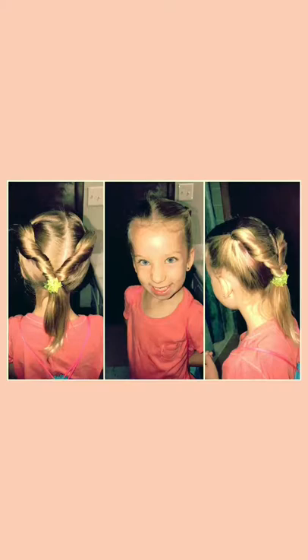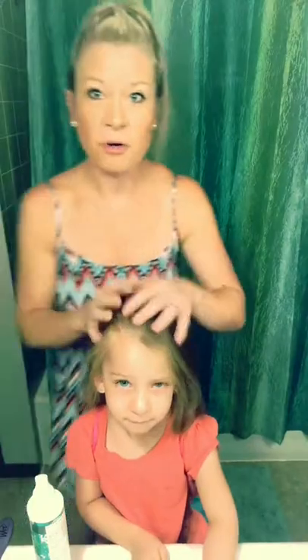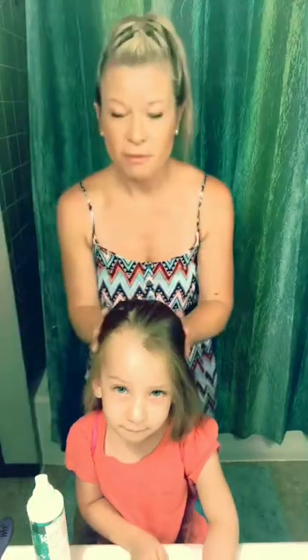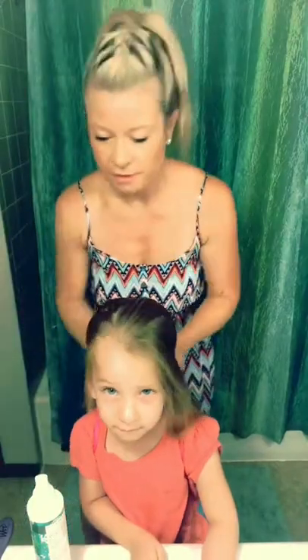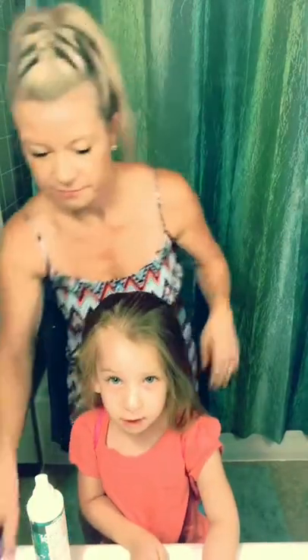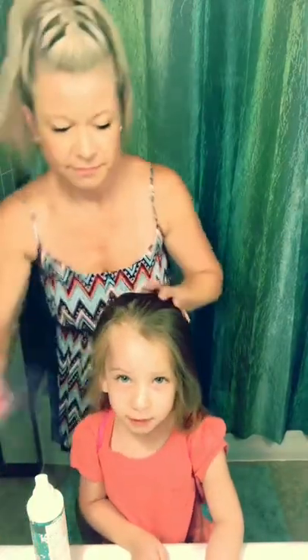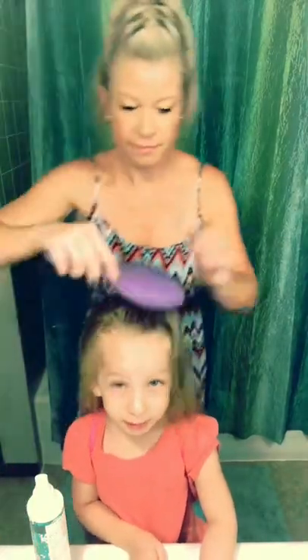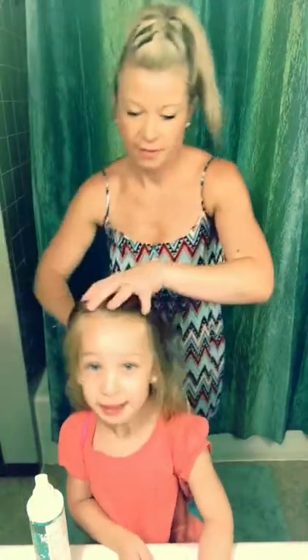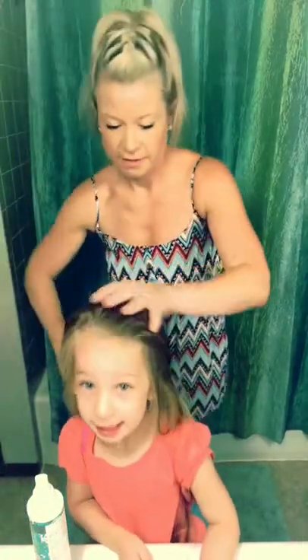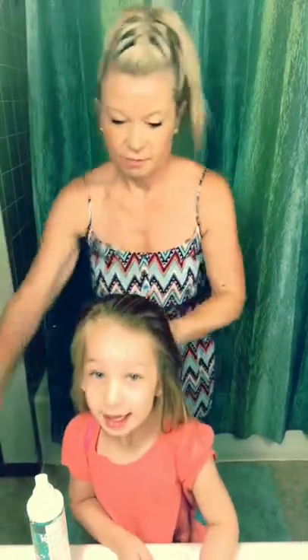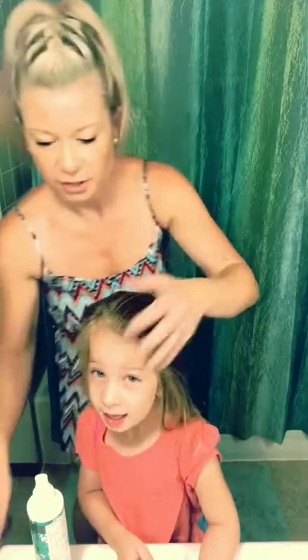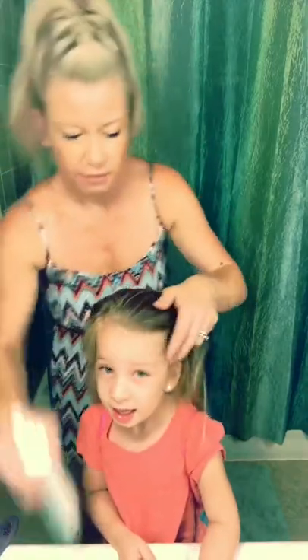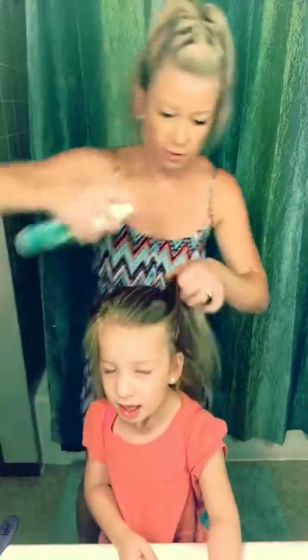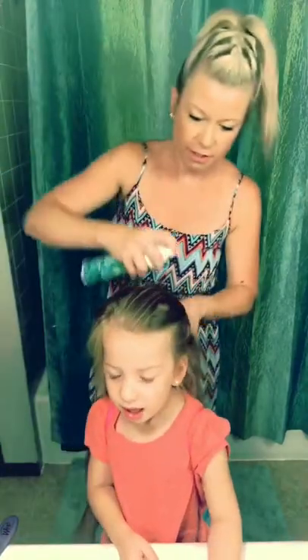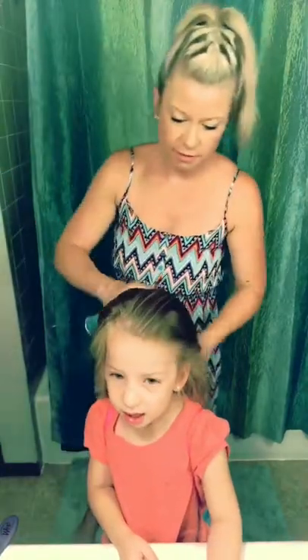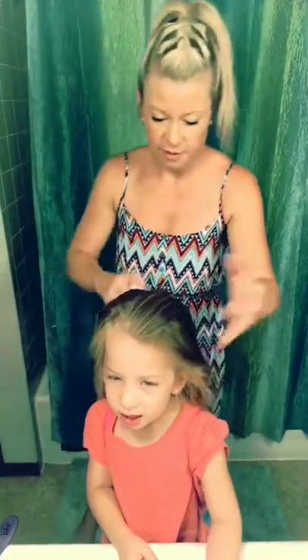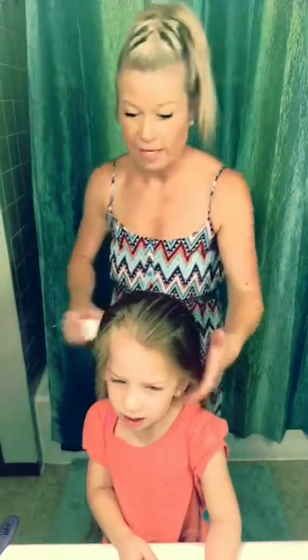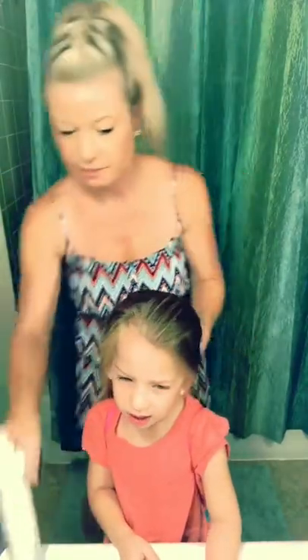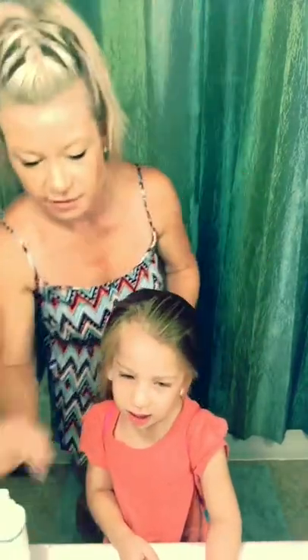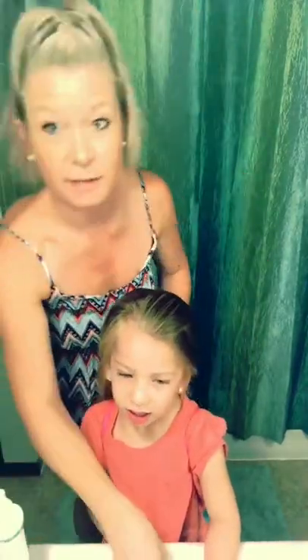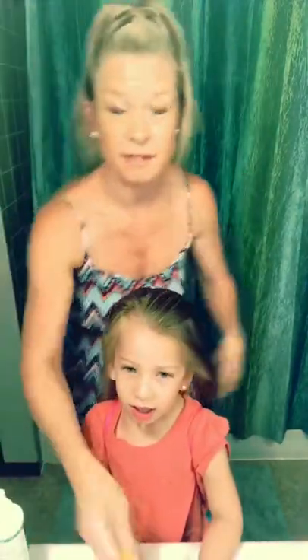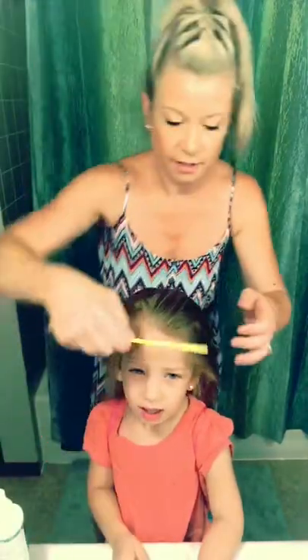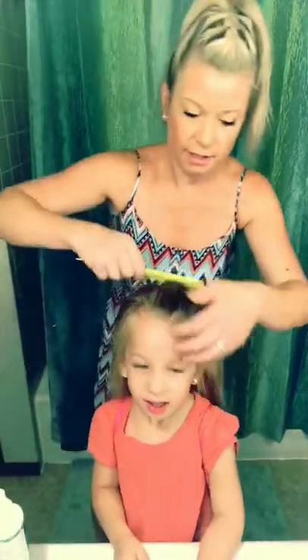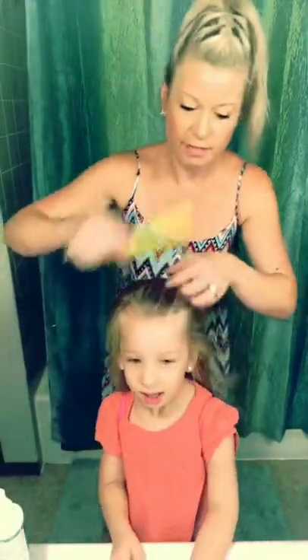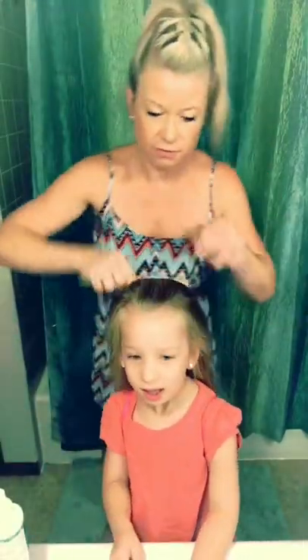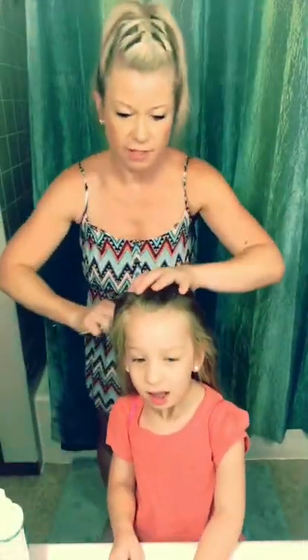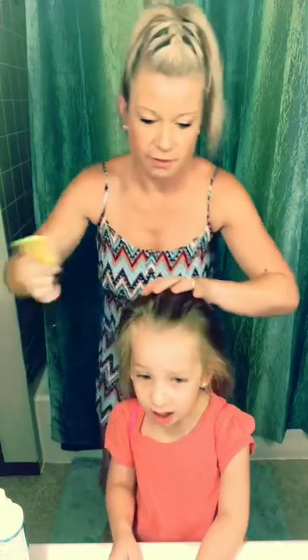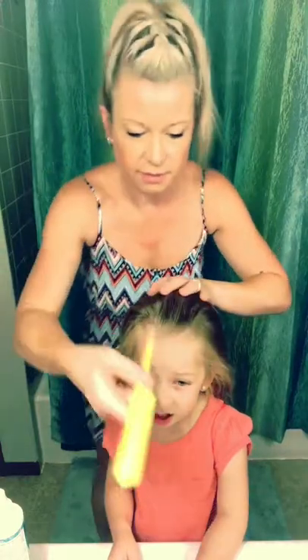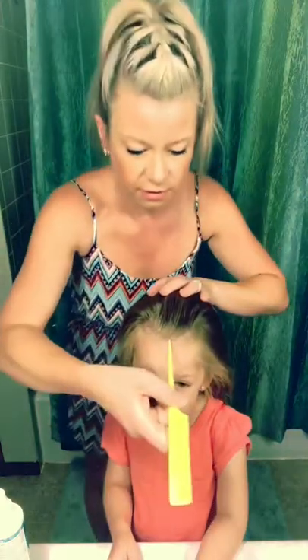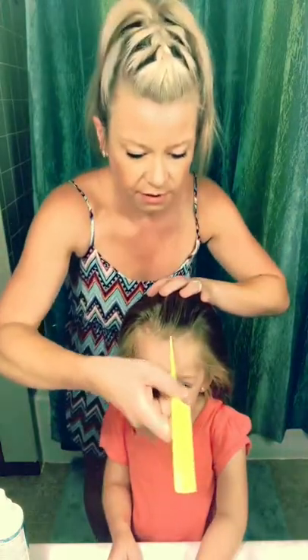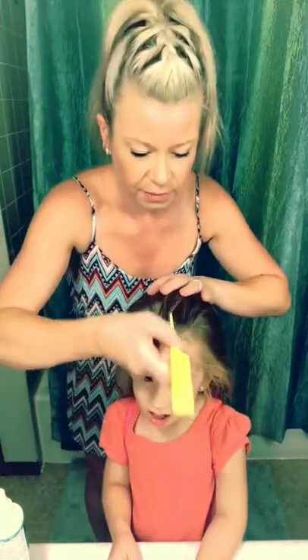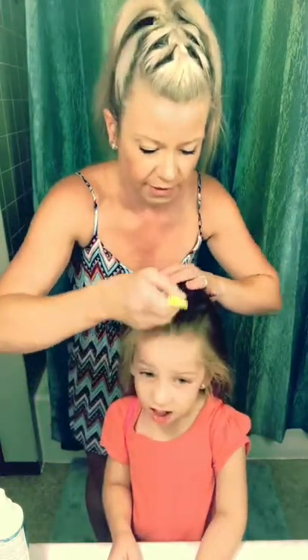Good morning everyone! Good morning everybody. So we're going to try to do some really quick back to school style. This is just going to be two piggies.